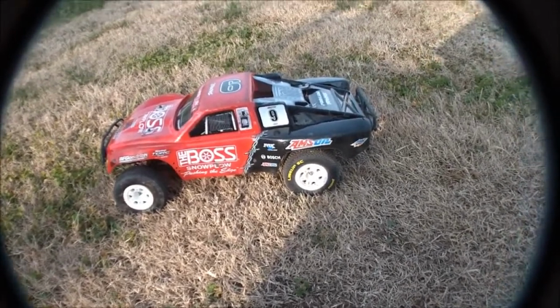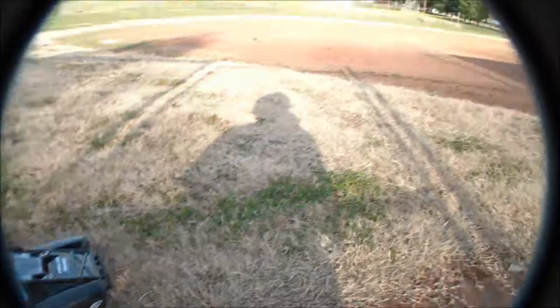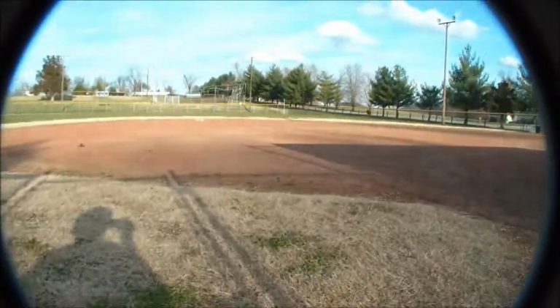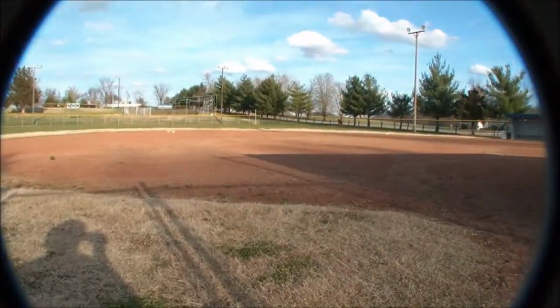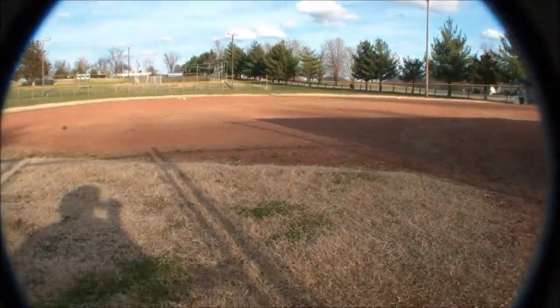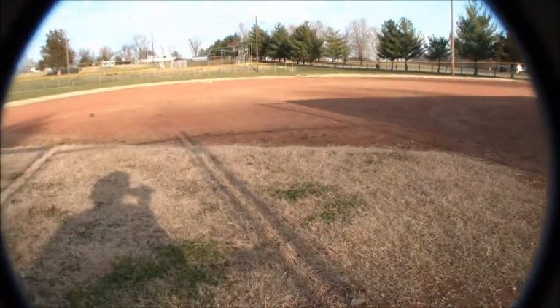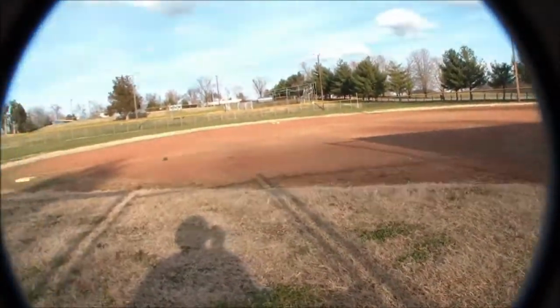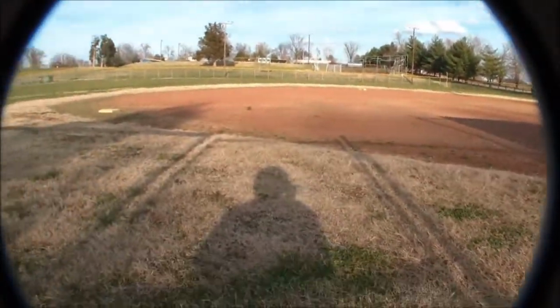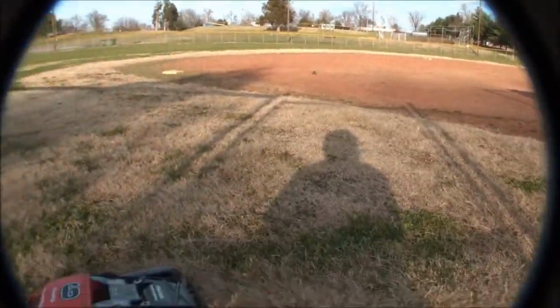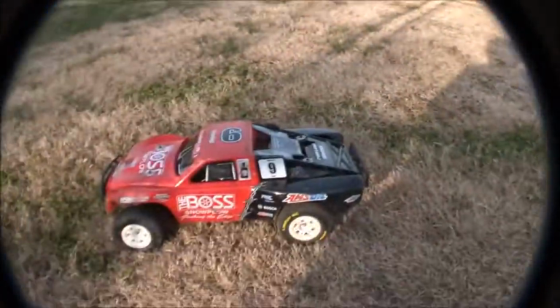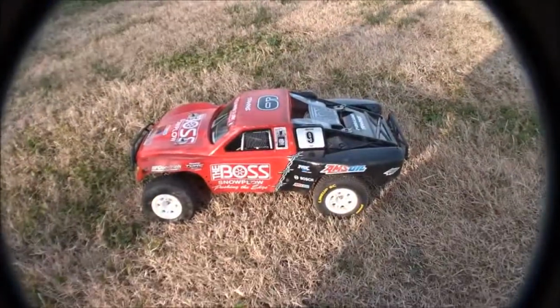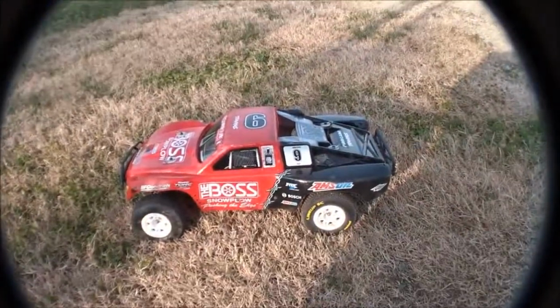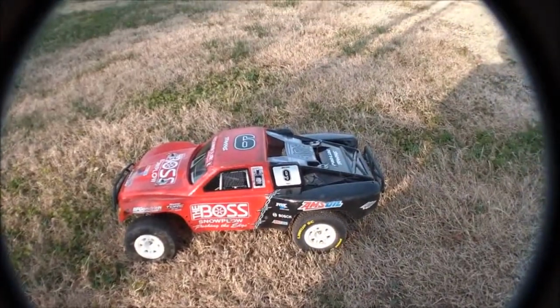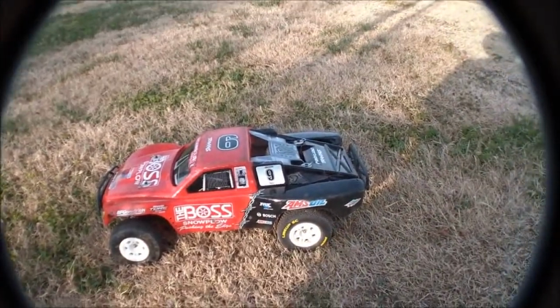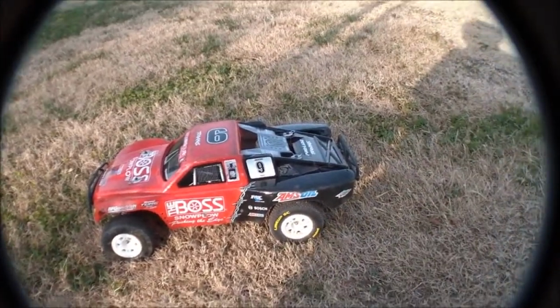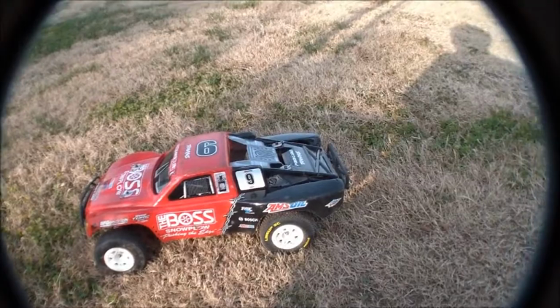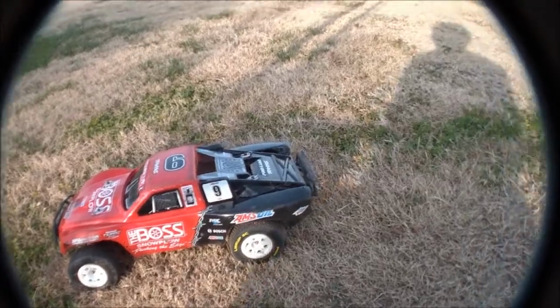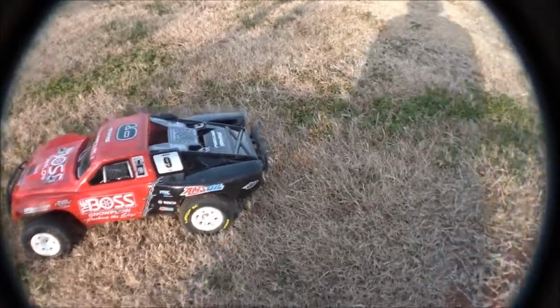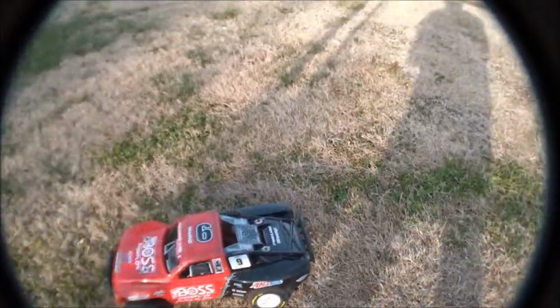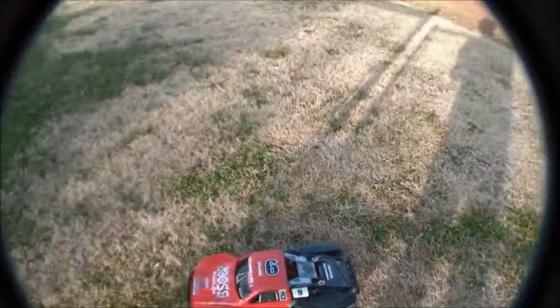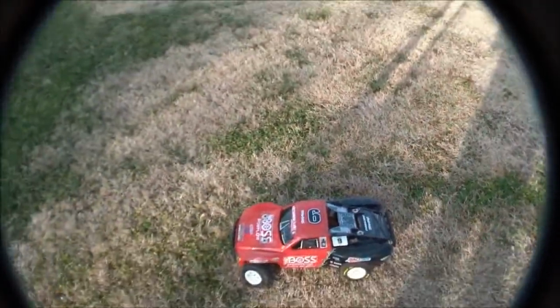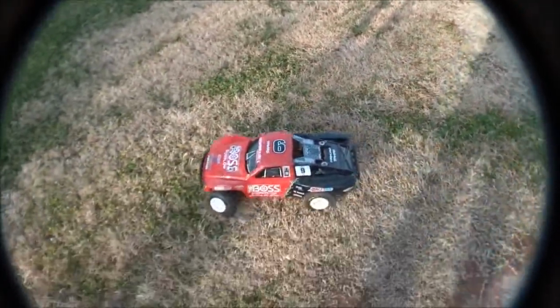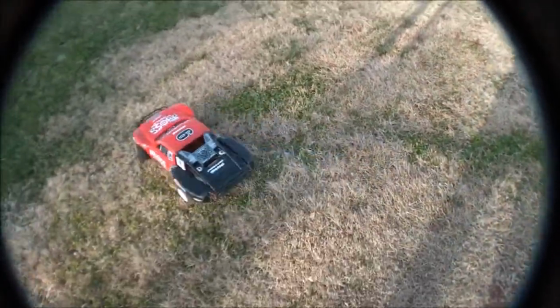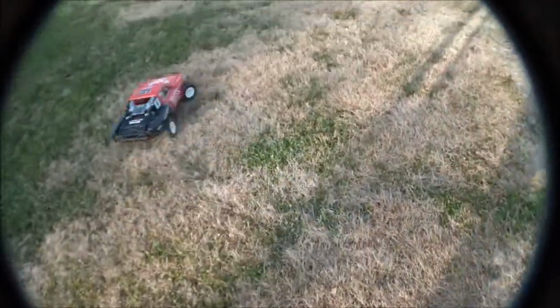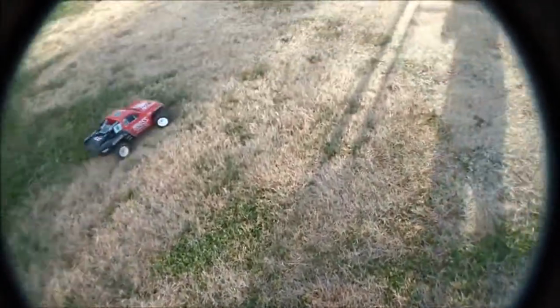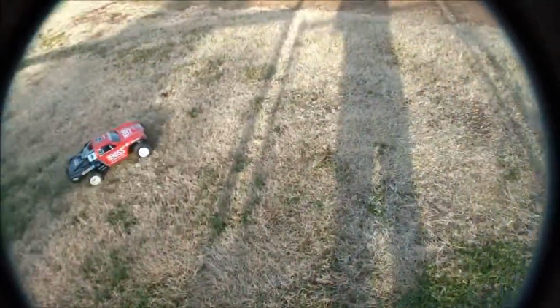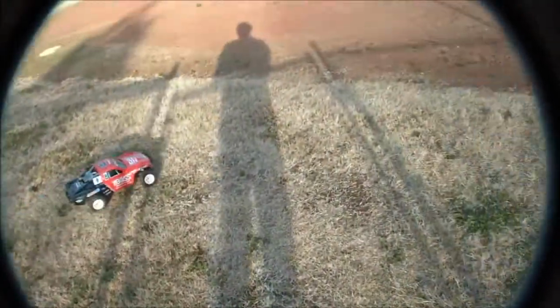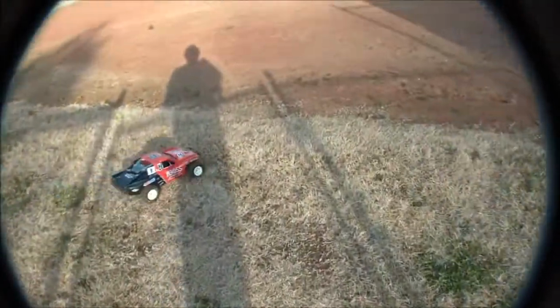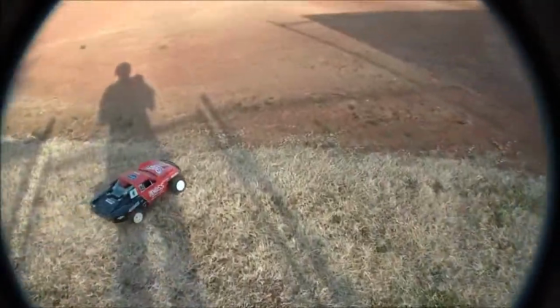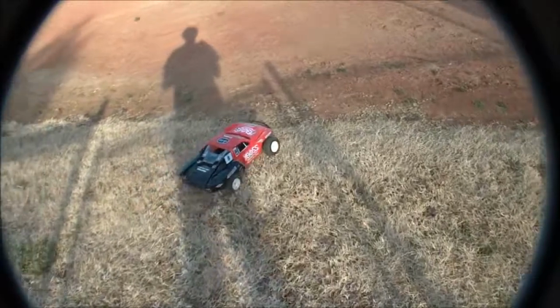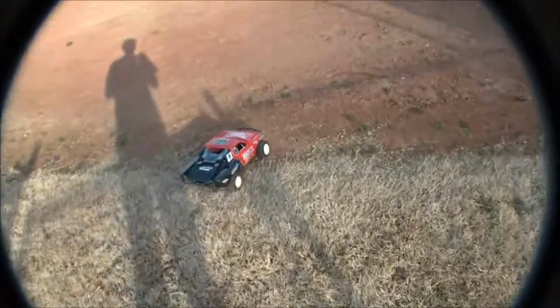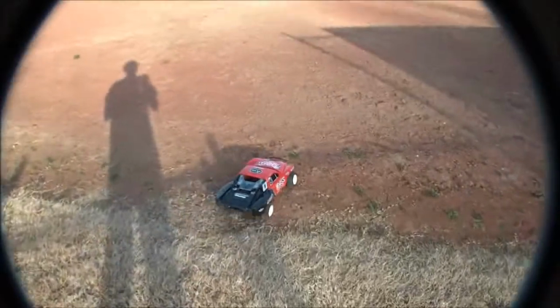I'm out here on this brick dust dirt mix baseball field and this thing will hook up and traction roll on this — it's insane. So I'll show you guys. It's an Easy Run 9-turn brushless setup.